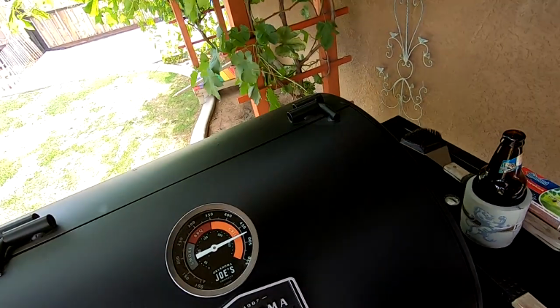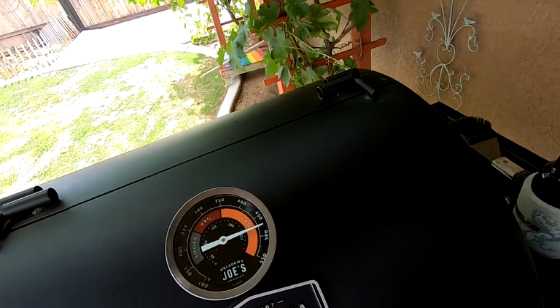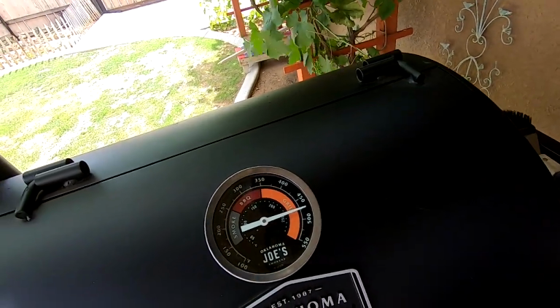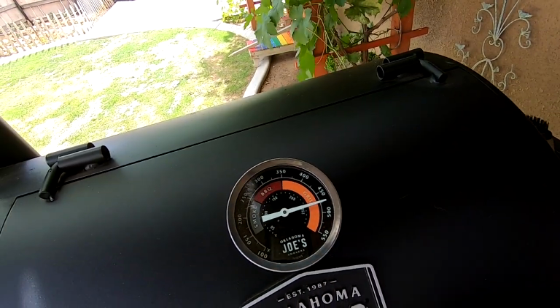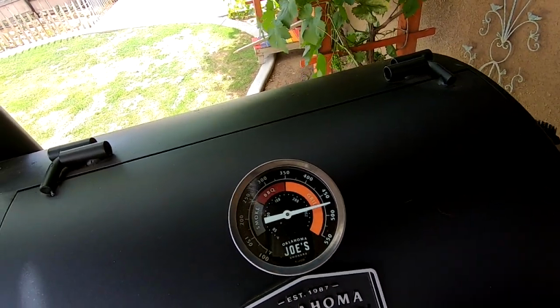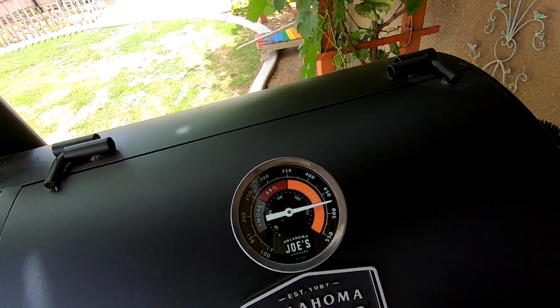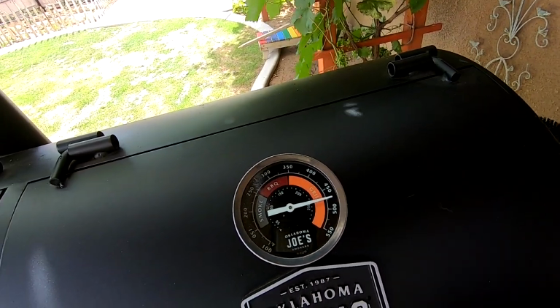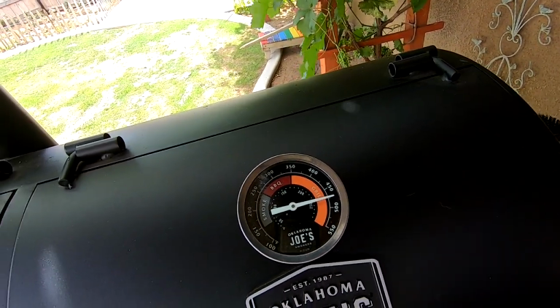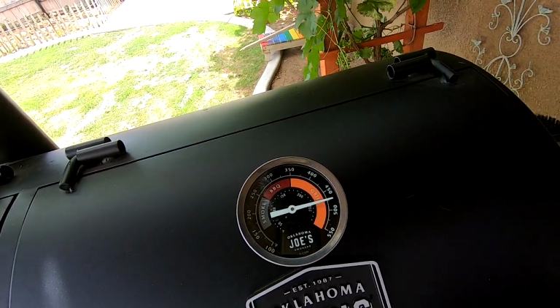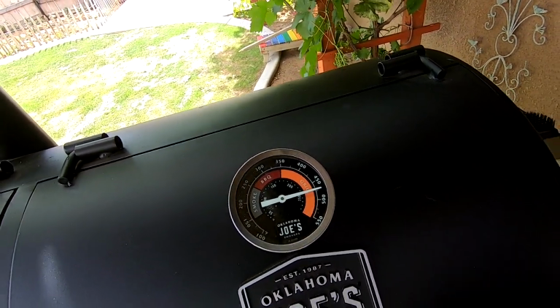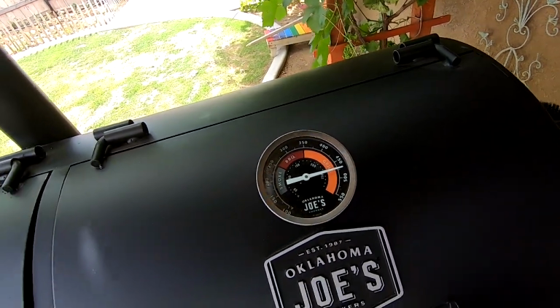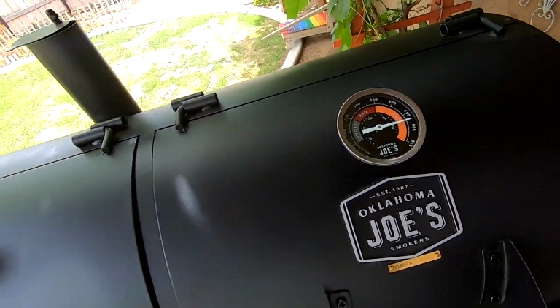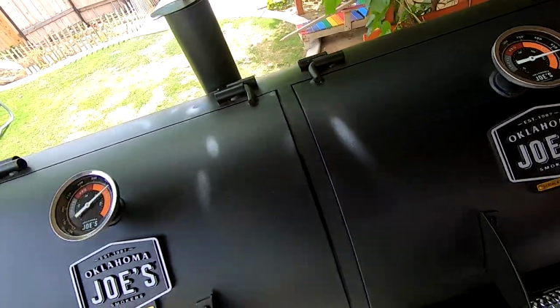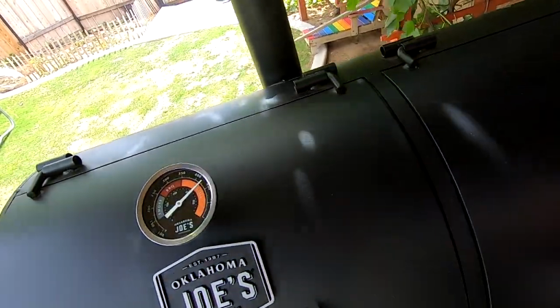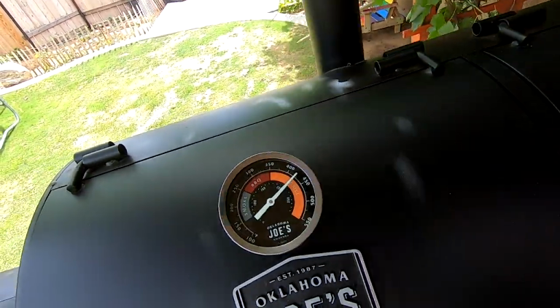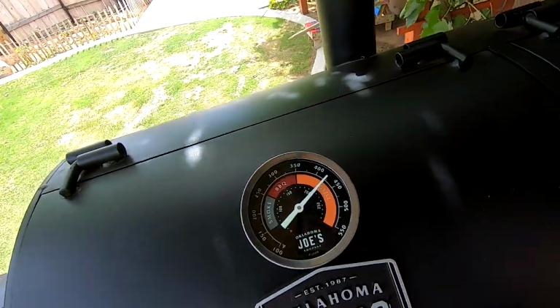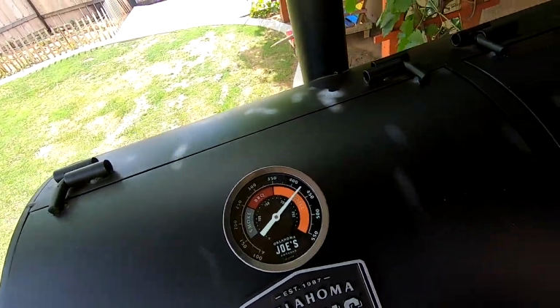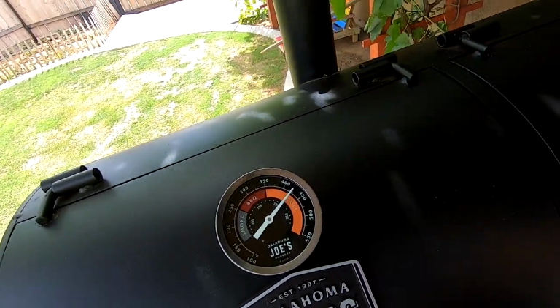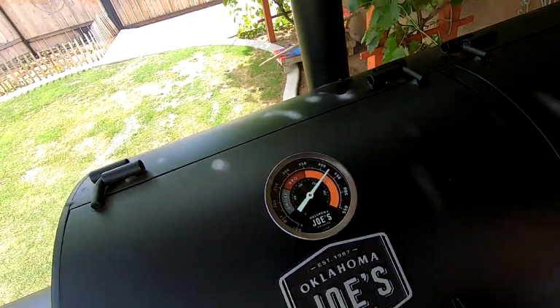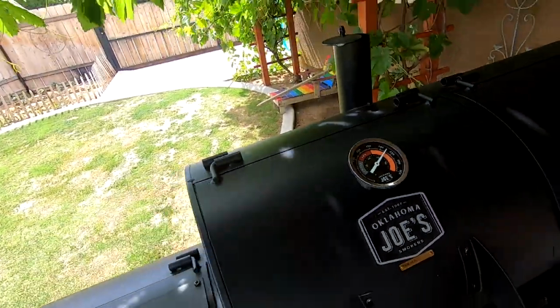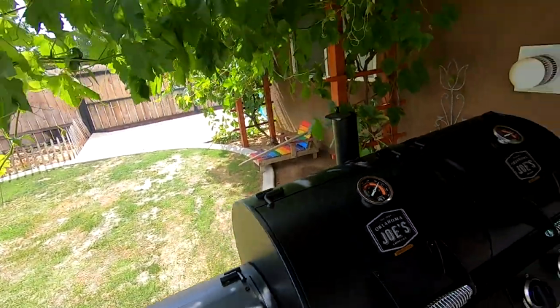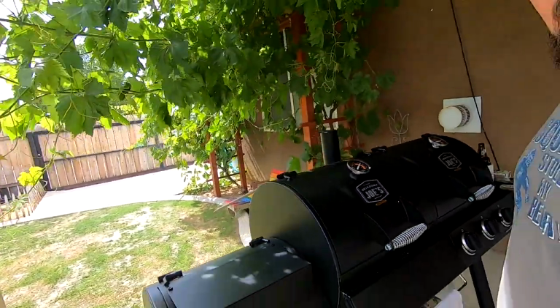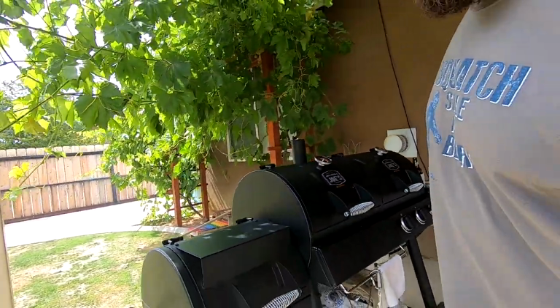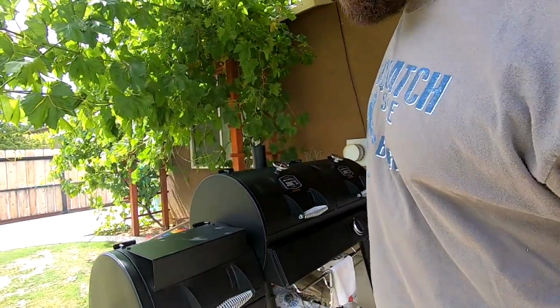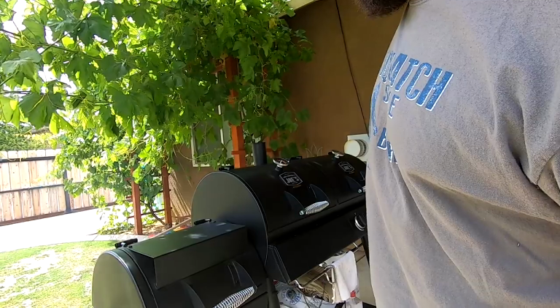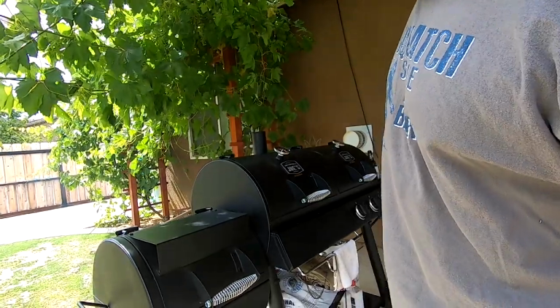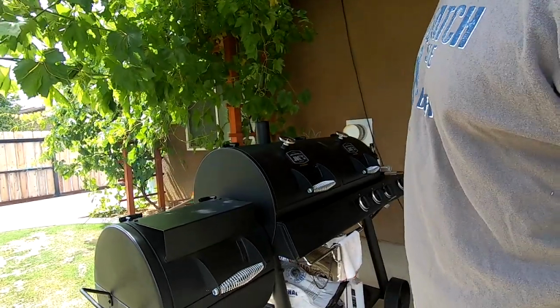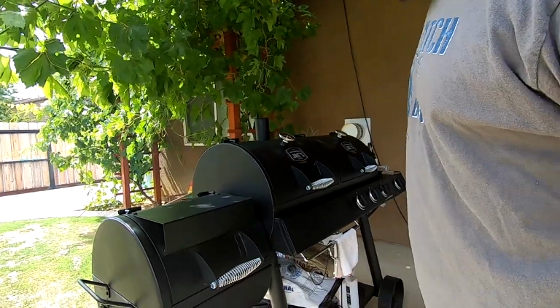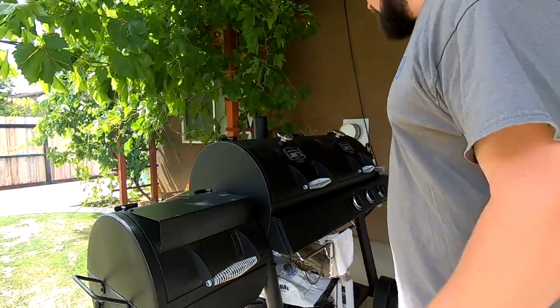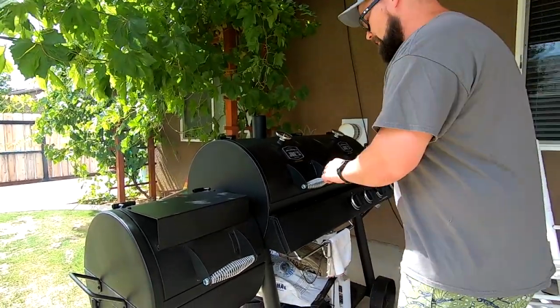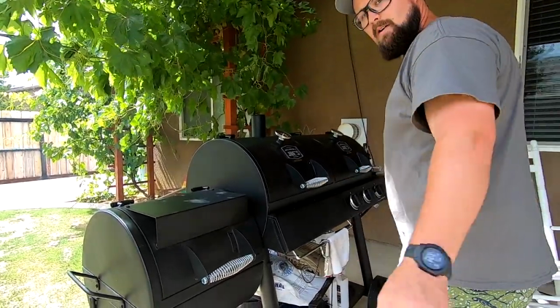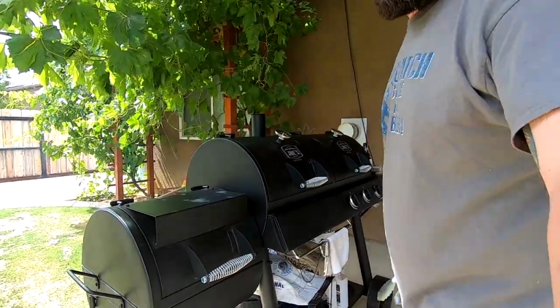With that one burner off it dropped back down to about 475, which I can live with. This side over here is cooking at 425. I might only need to run the middle burner. Just gotta keep turning the corn - that's about all there is to it.